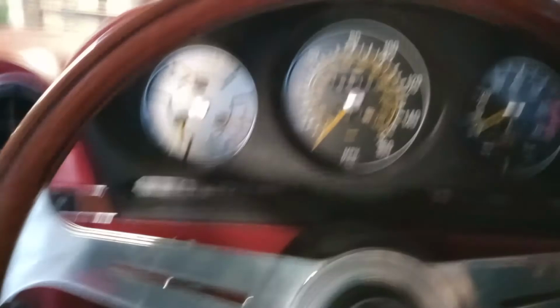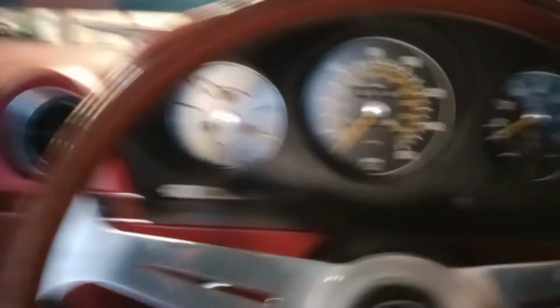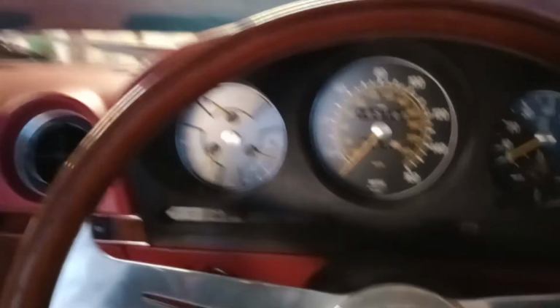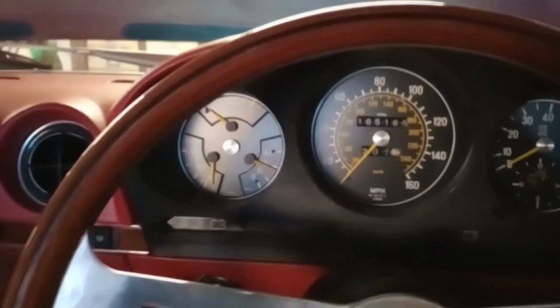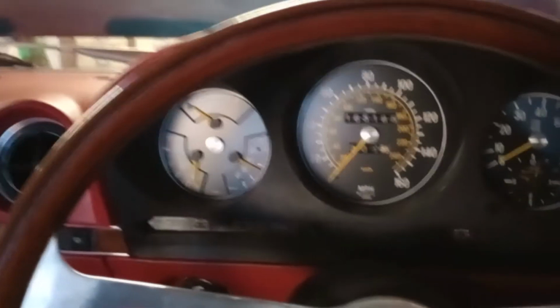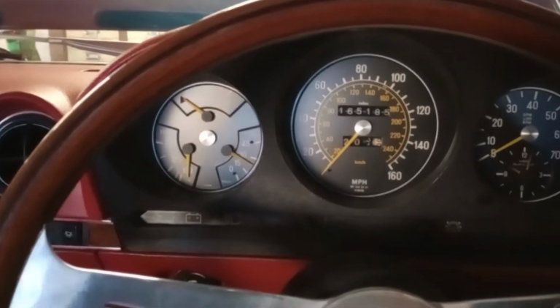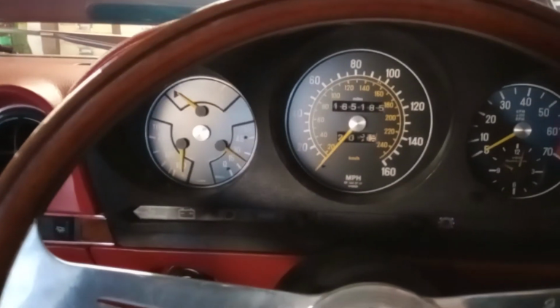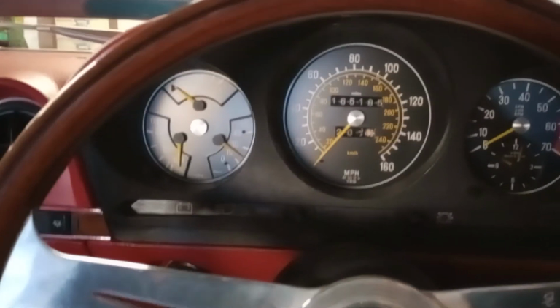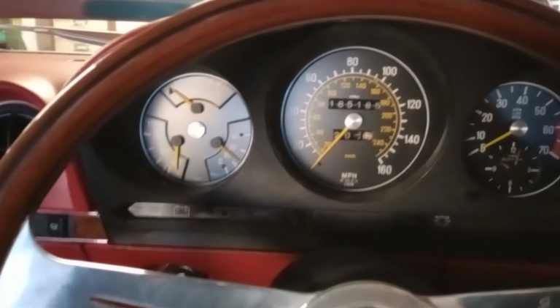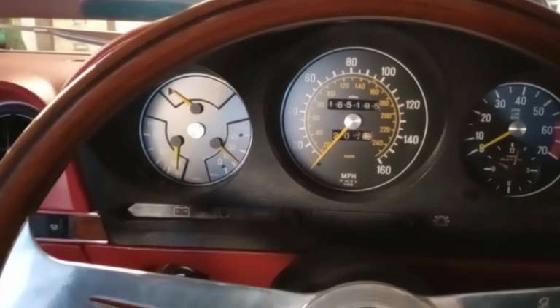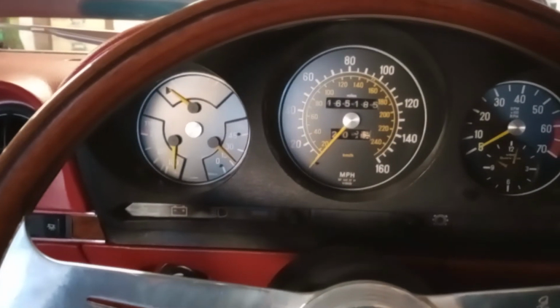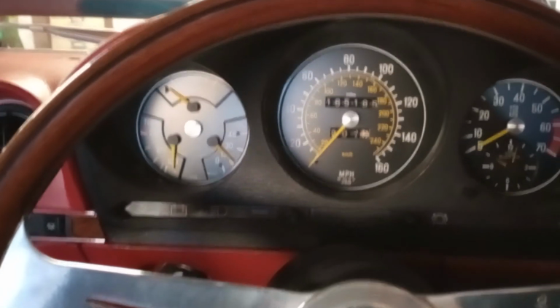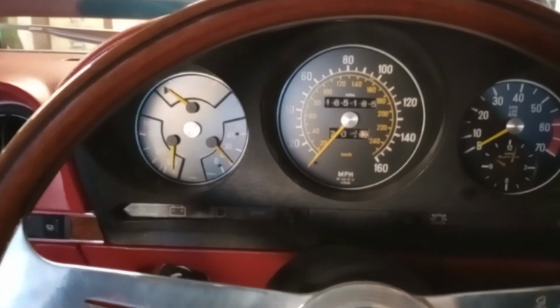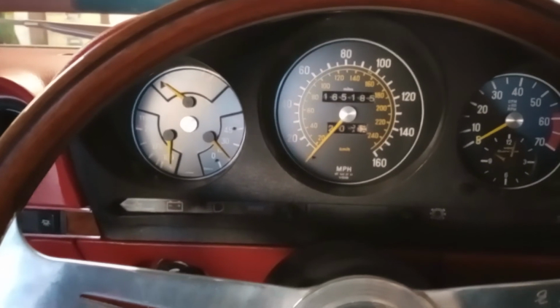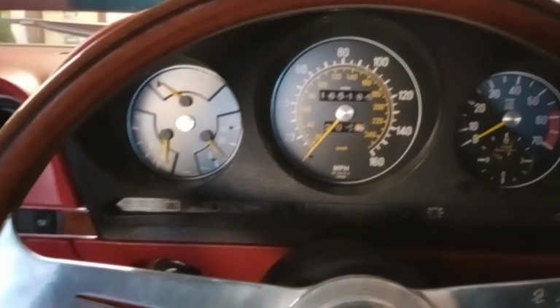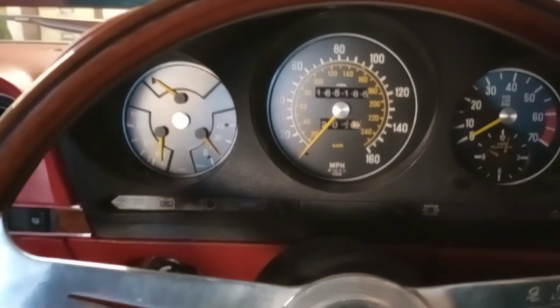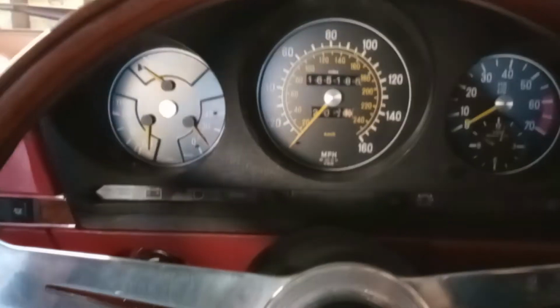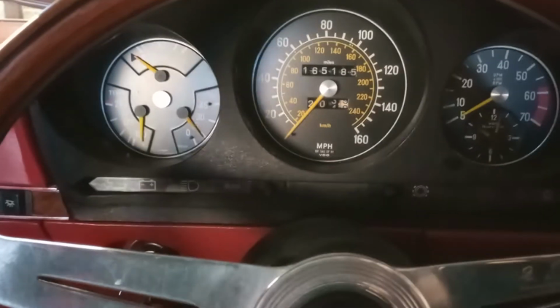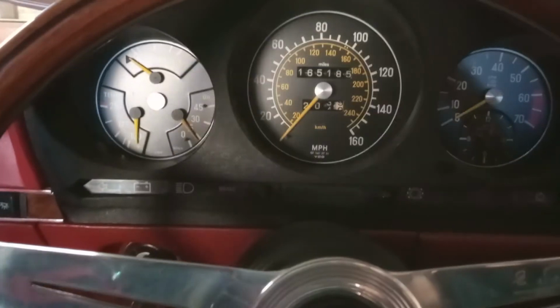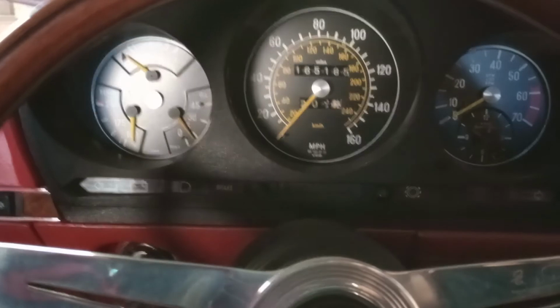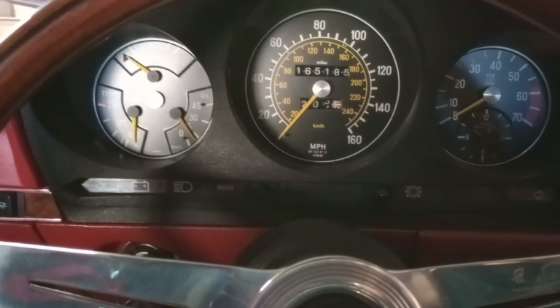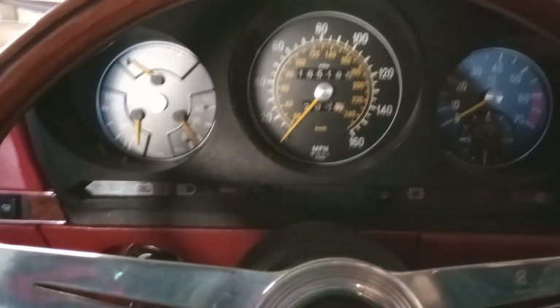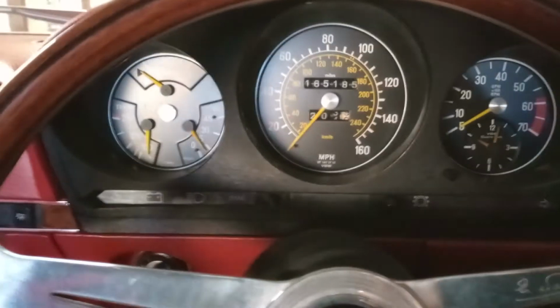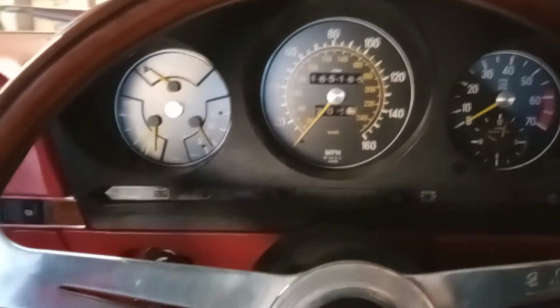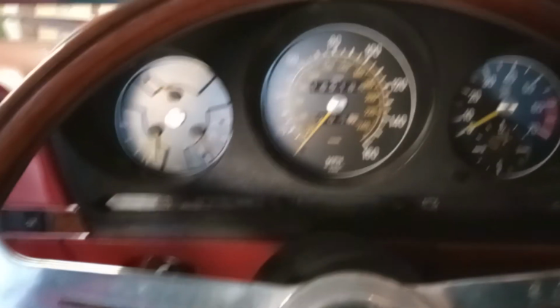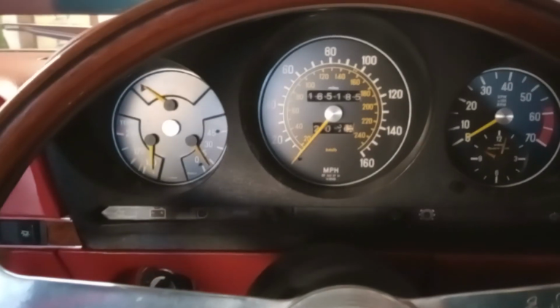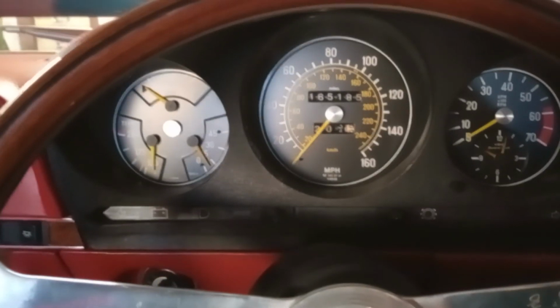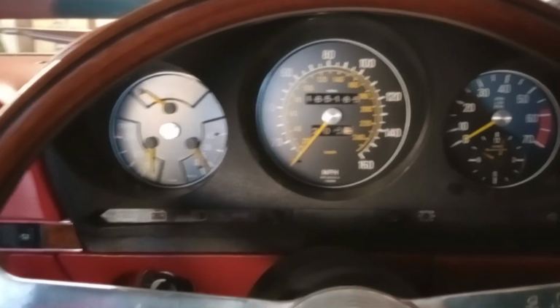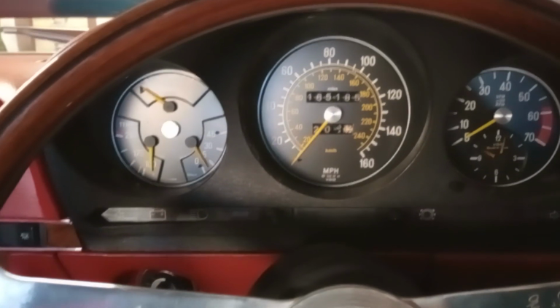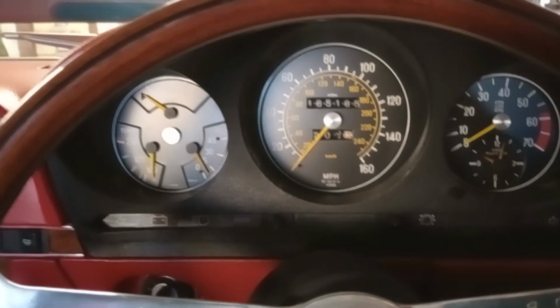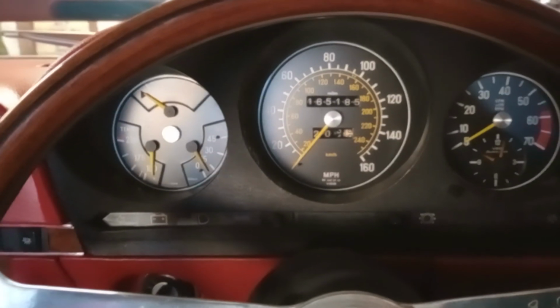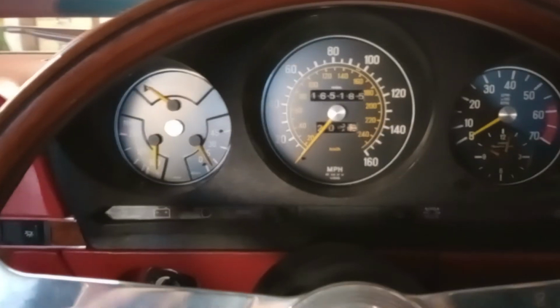Unfortunately there's salt on the roads outside, so that's the end of the season for the car. I'll put it into hibernation and look at it again next spring.